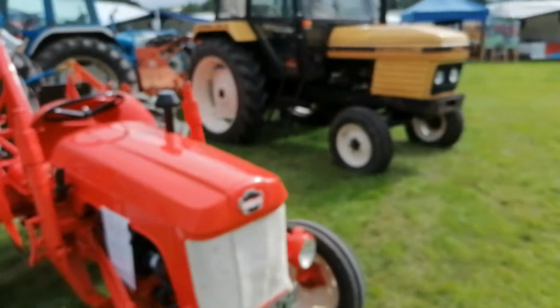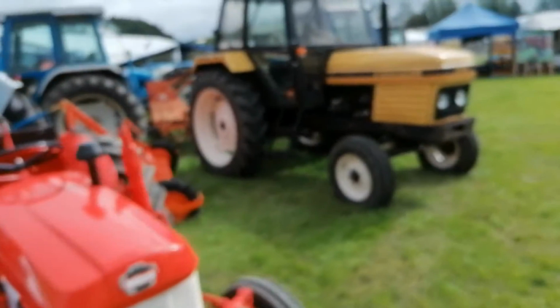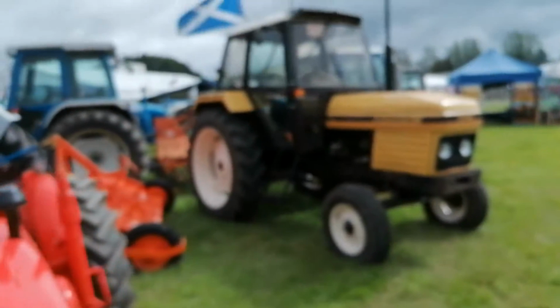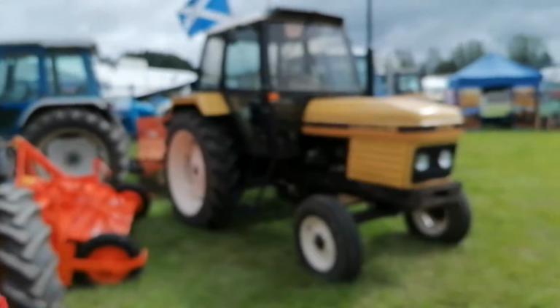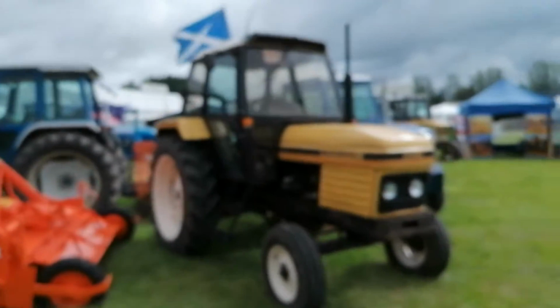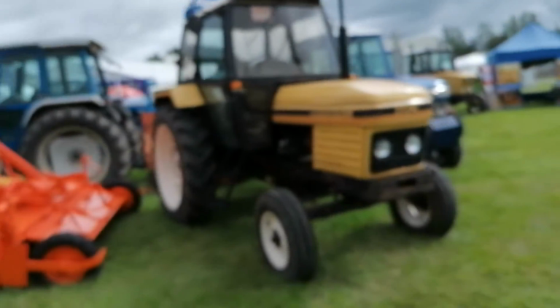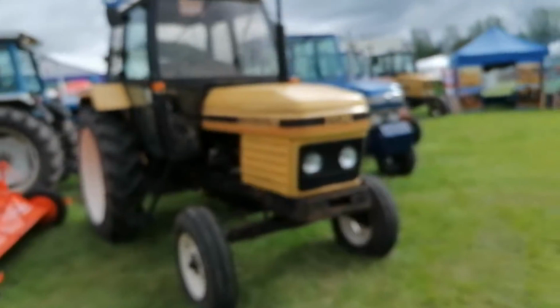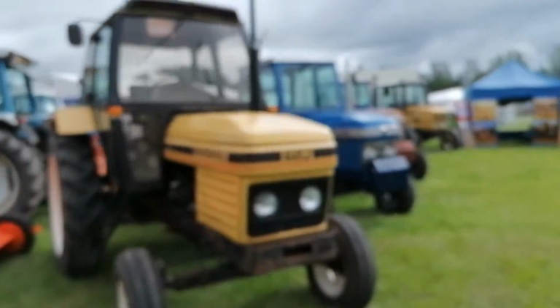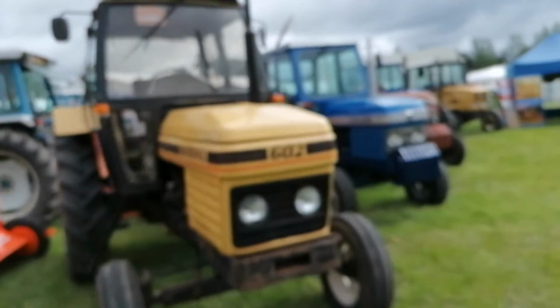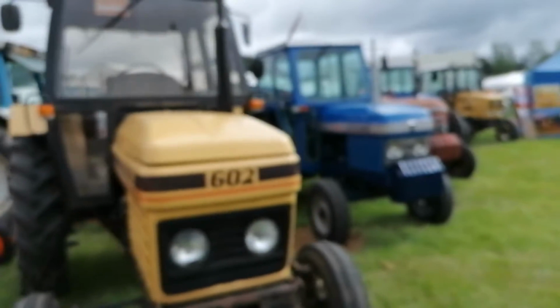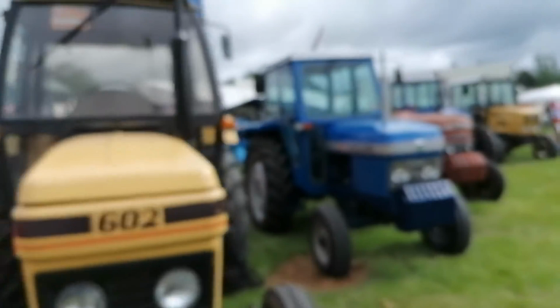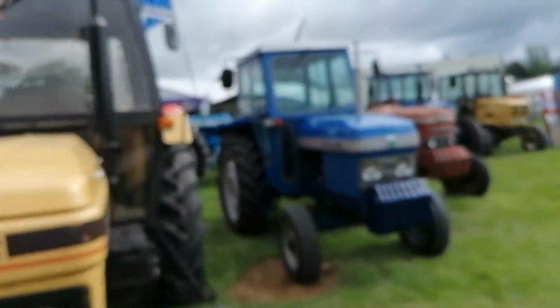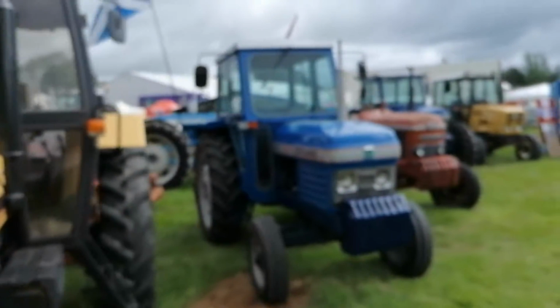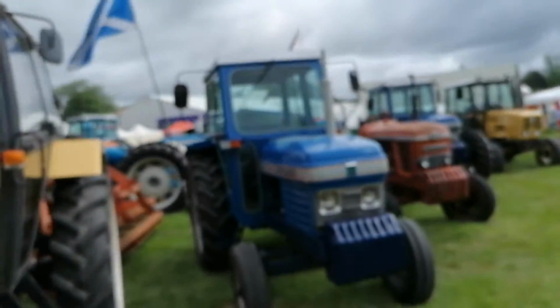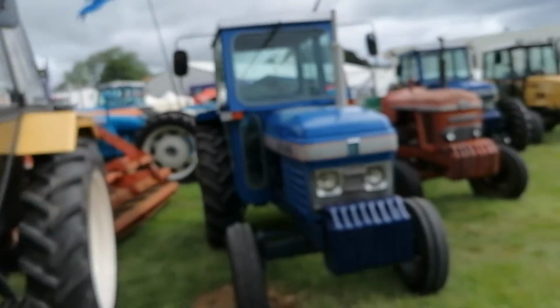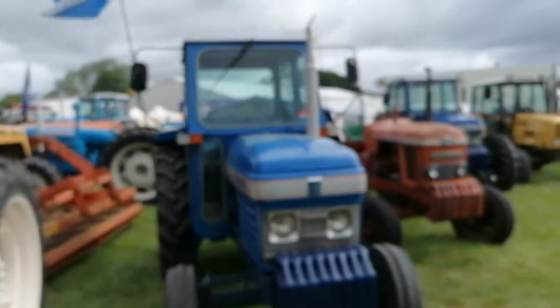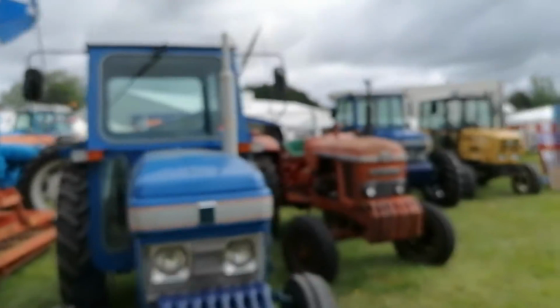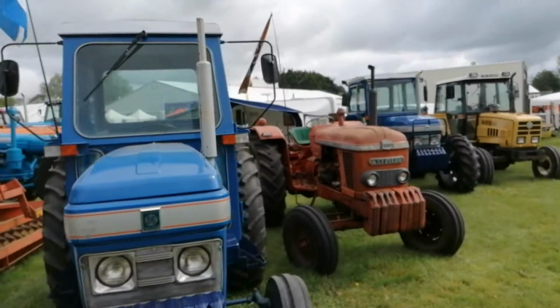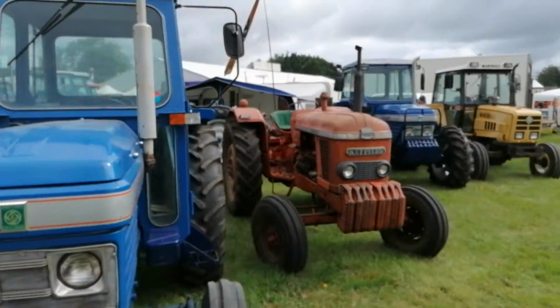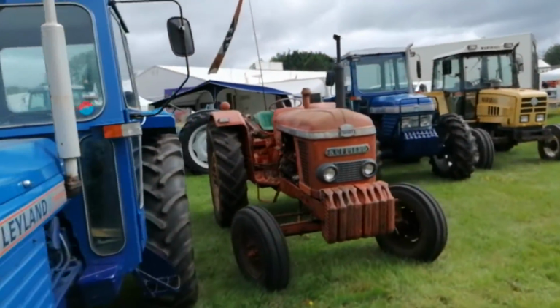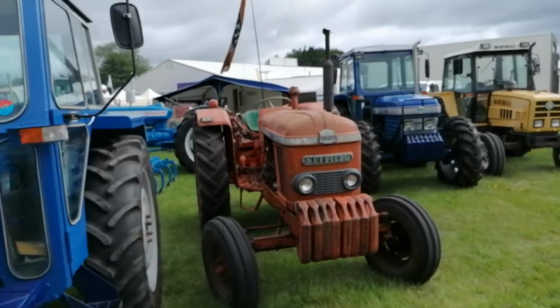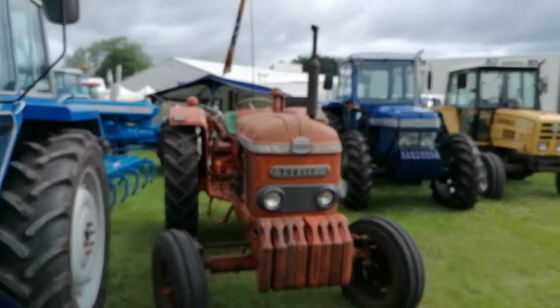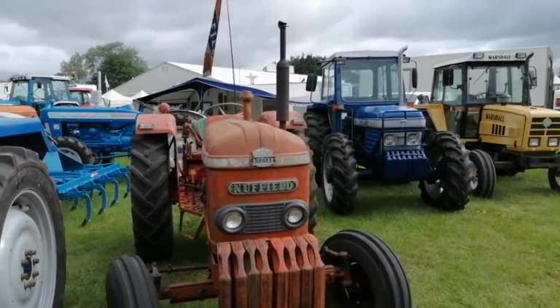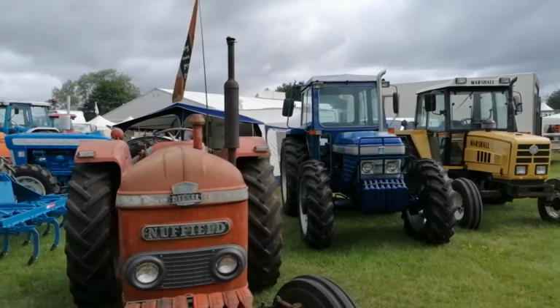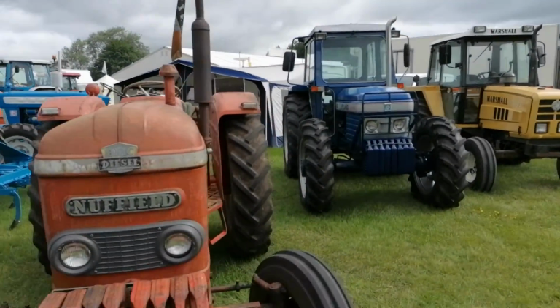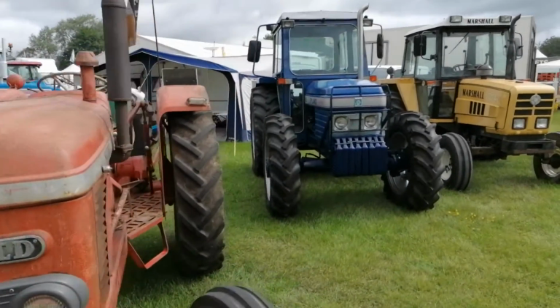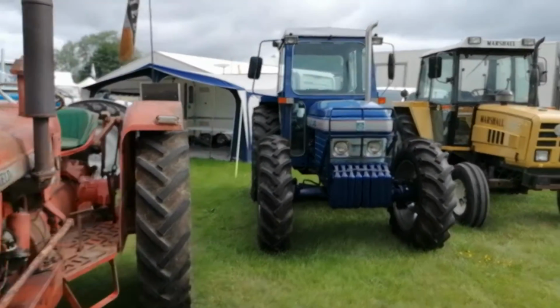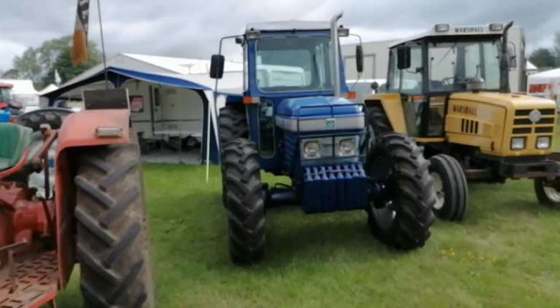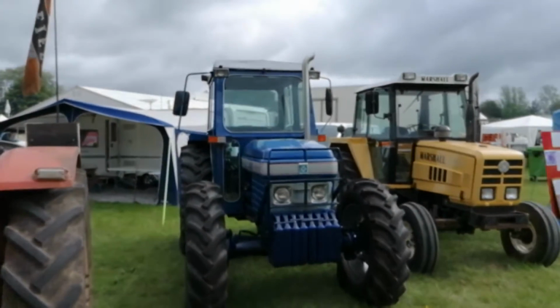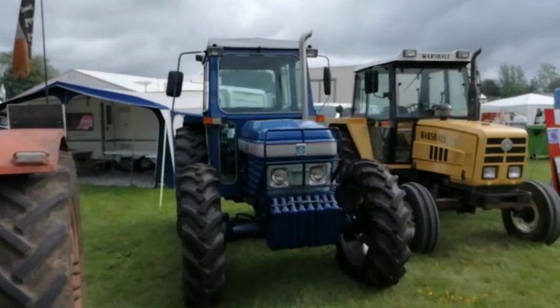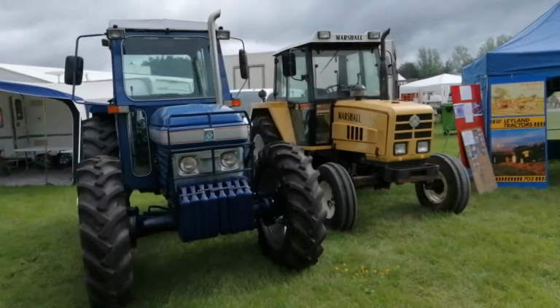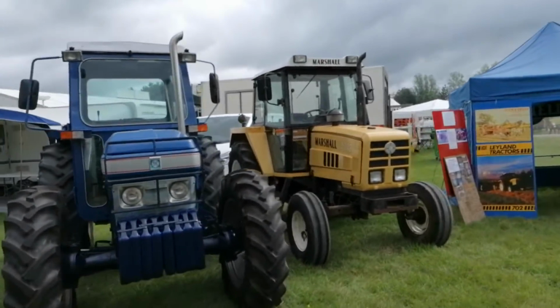Marshall here, lovely Leyland there. They'll all be in the ring at 10 o'clock here. BMC diesel engine there, lovely Leyland there, 482, and the Marshall.